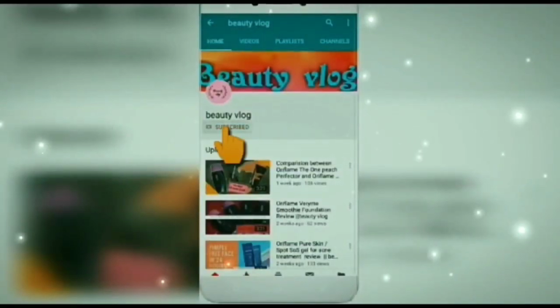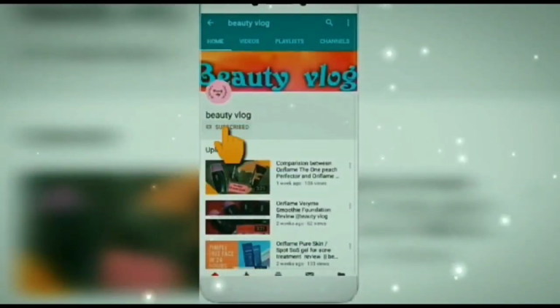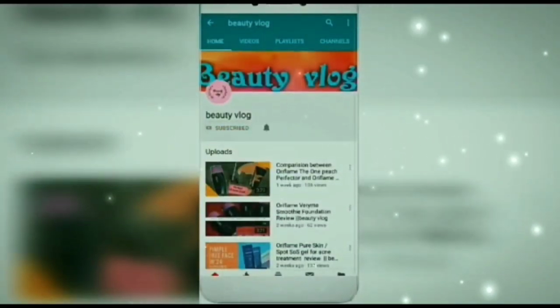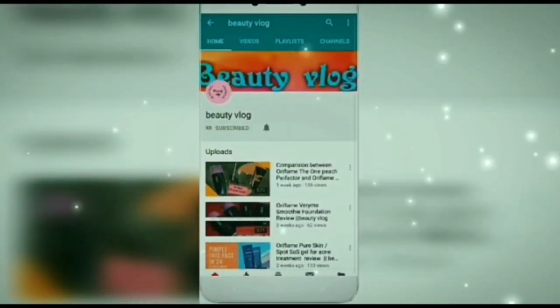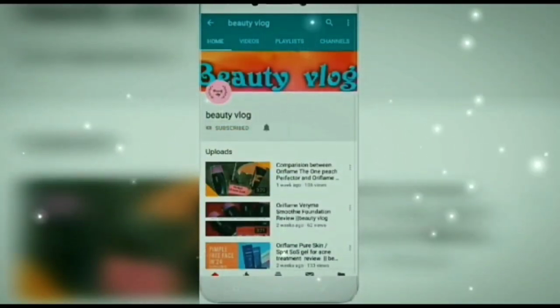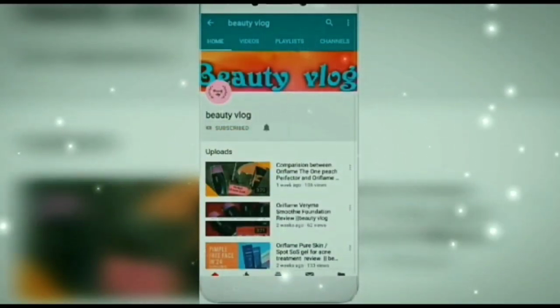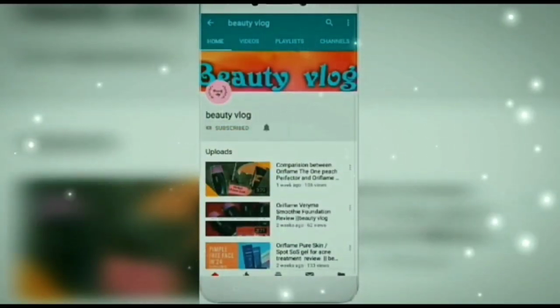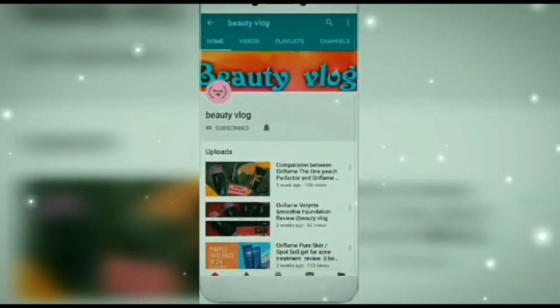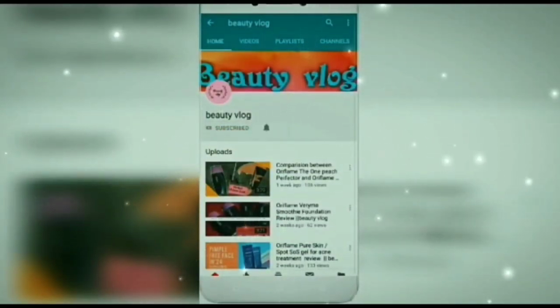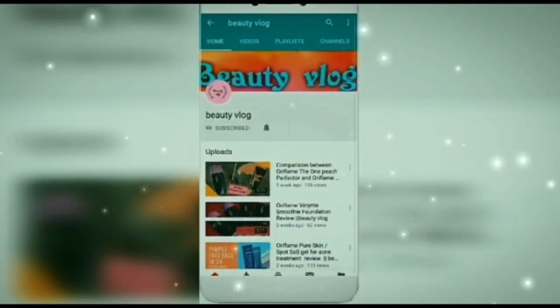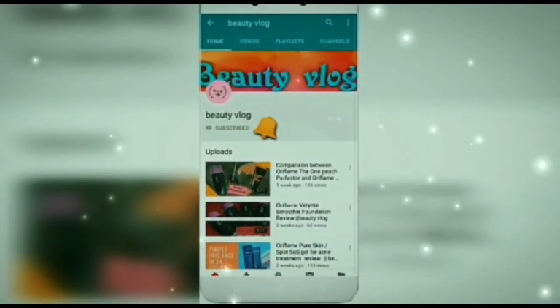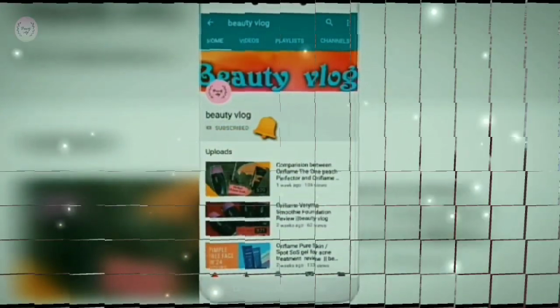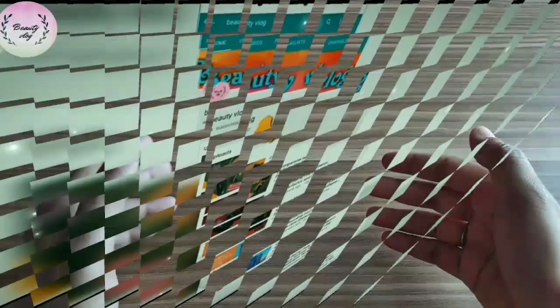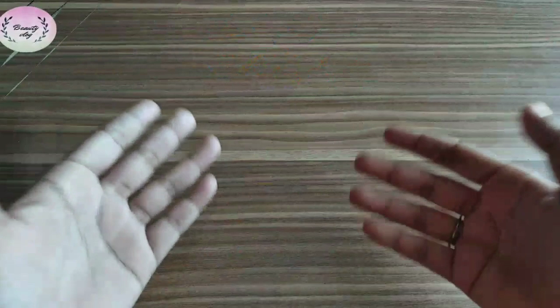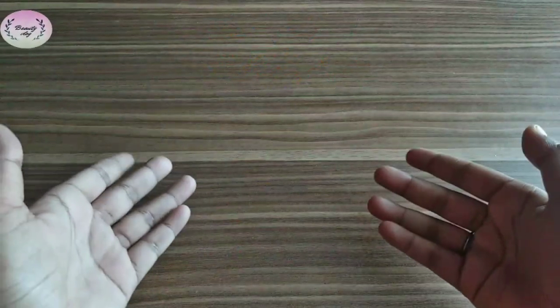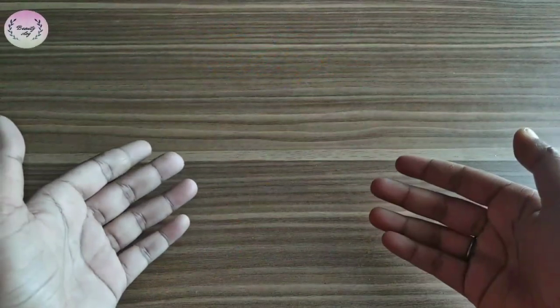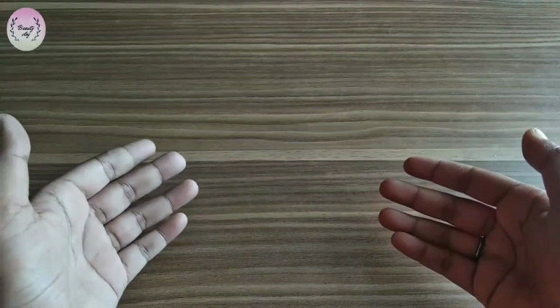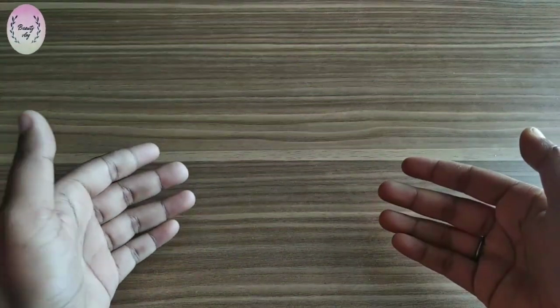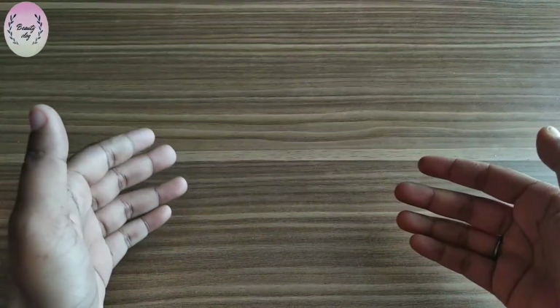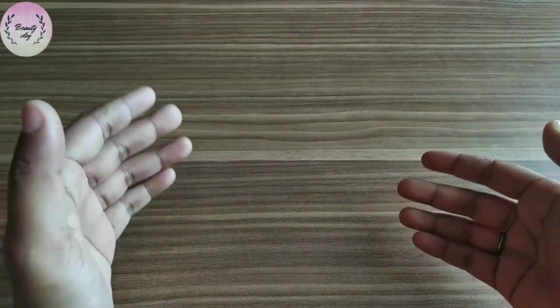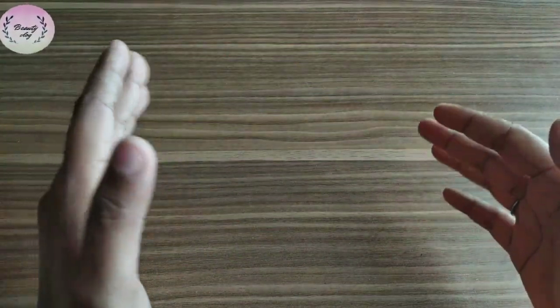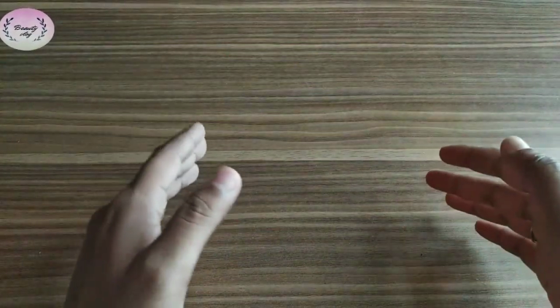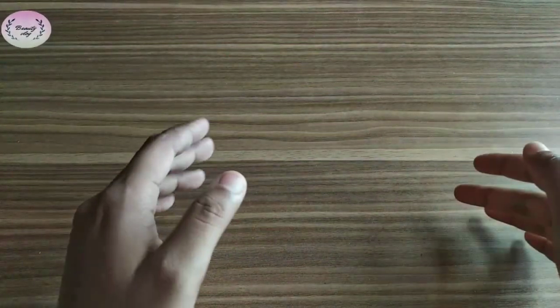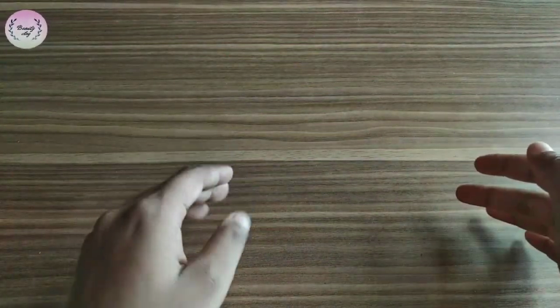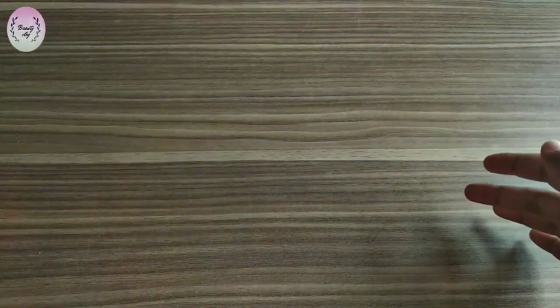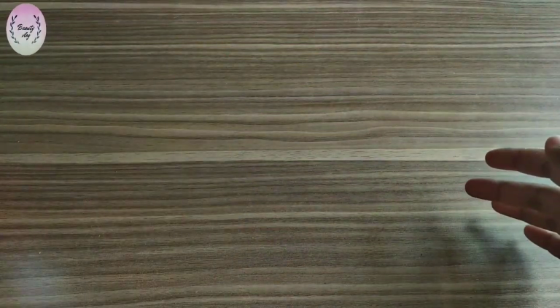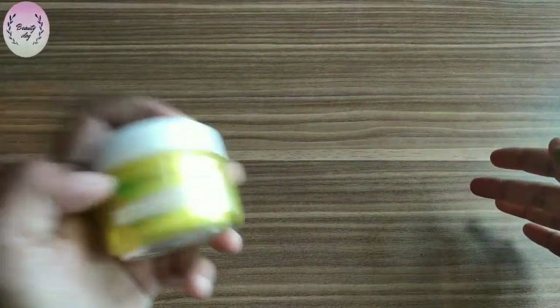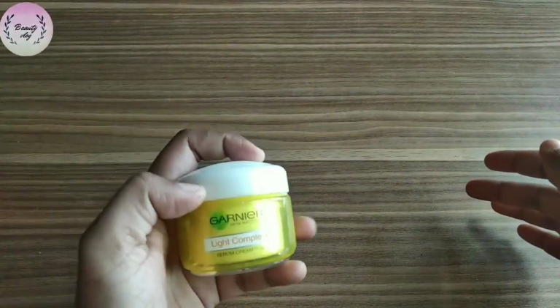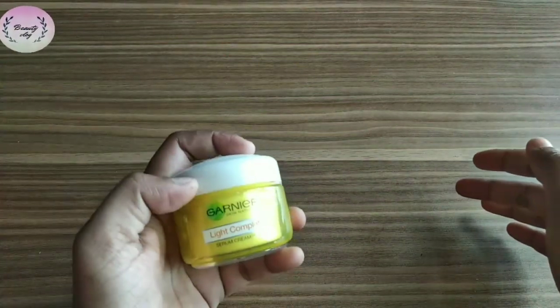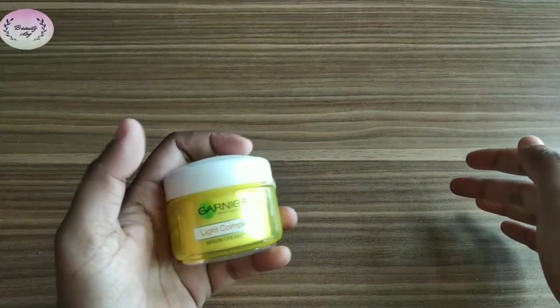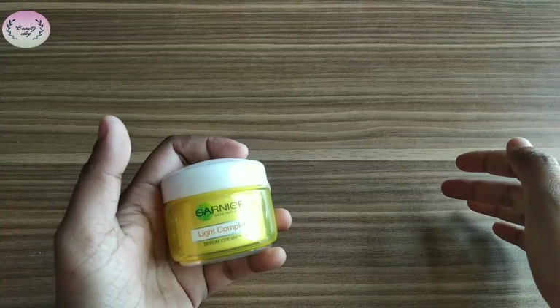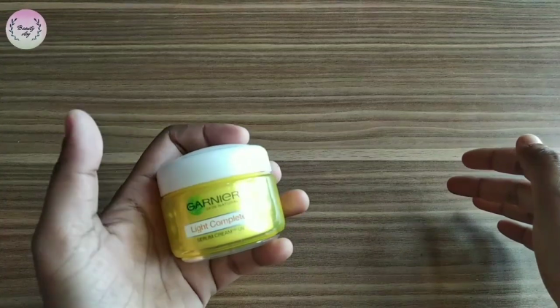Hello friends, welcome back to my channel Beauty Vlog. In today's video, I will review Gania's Light Complete Cream.